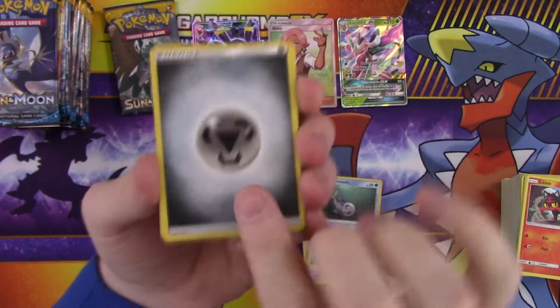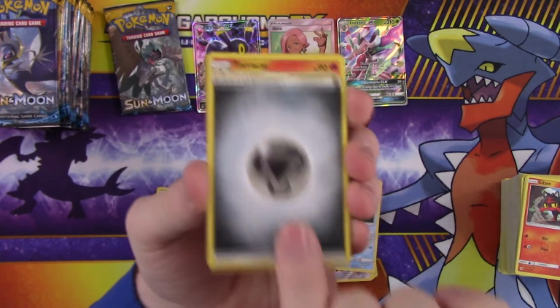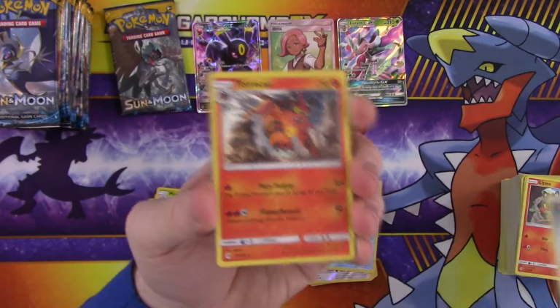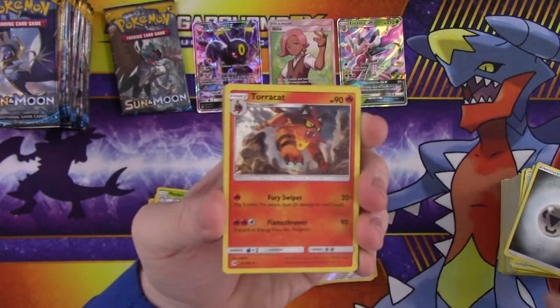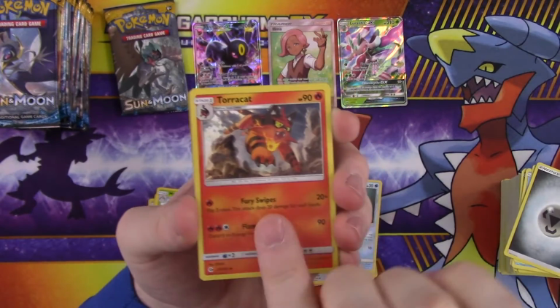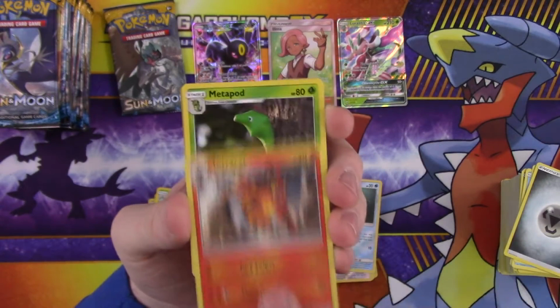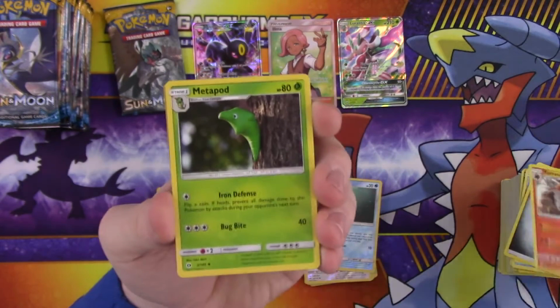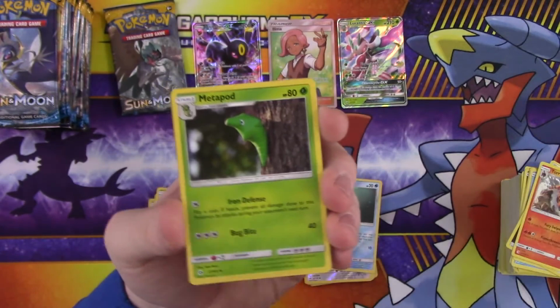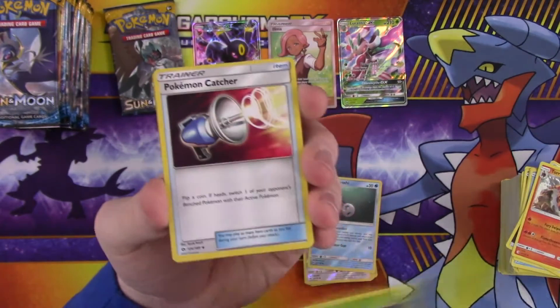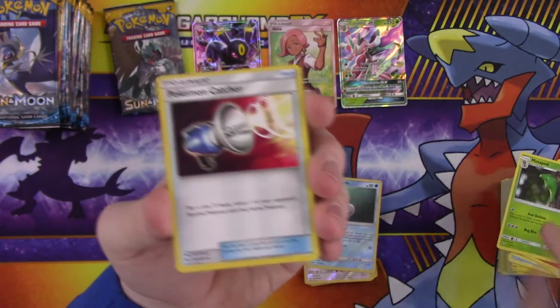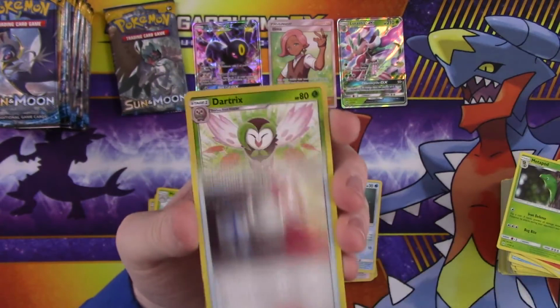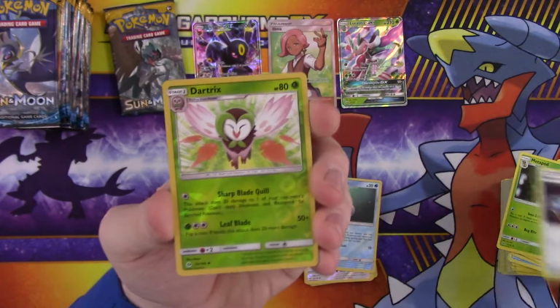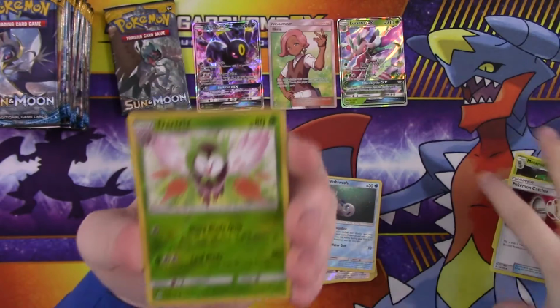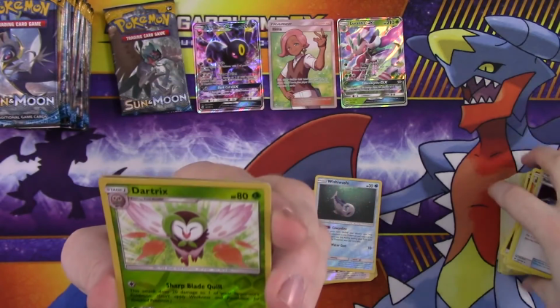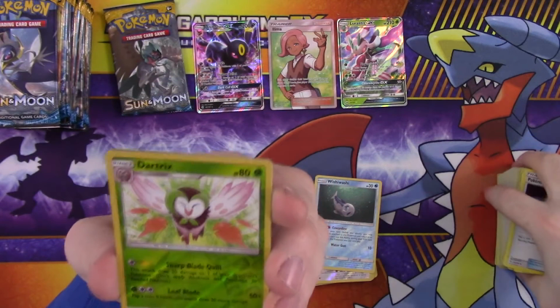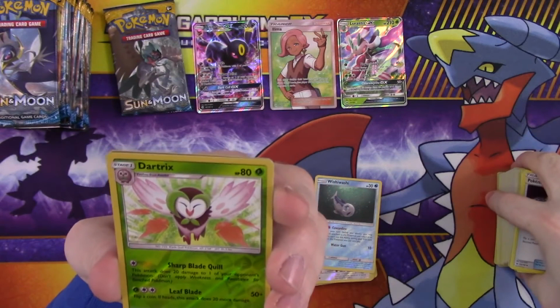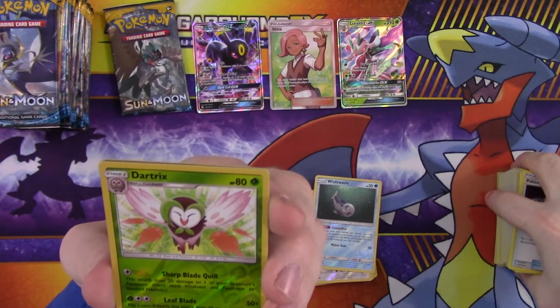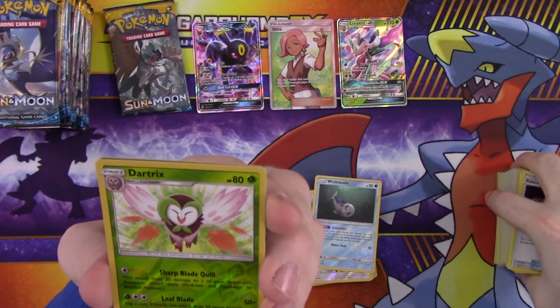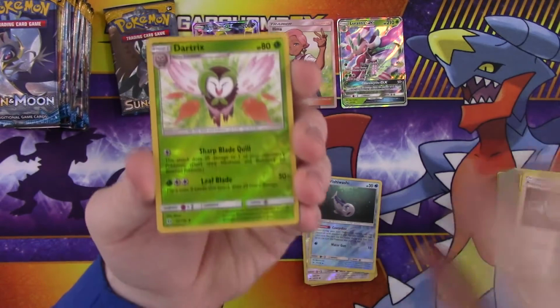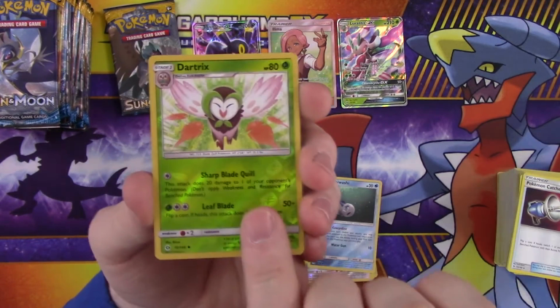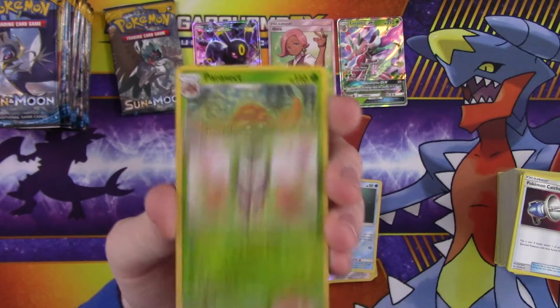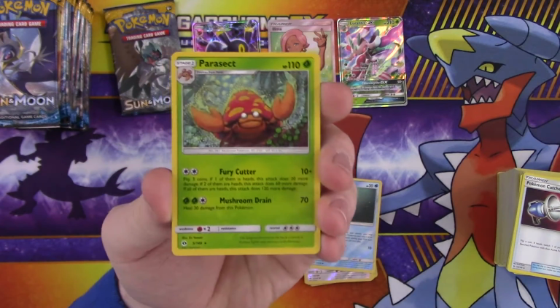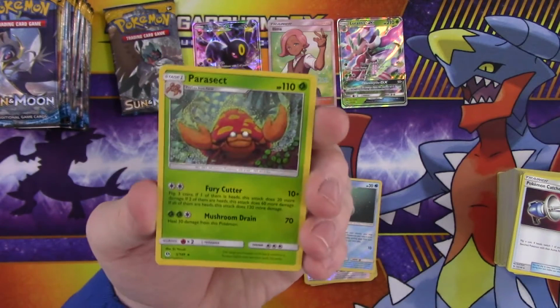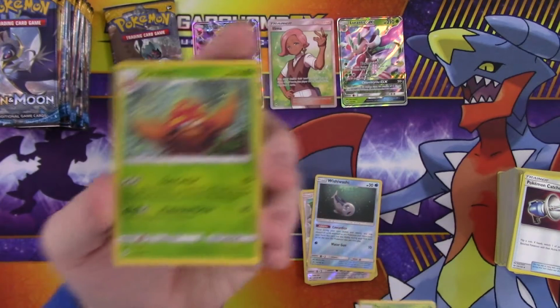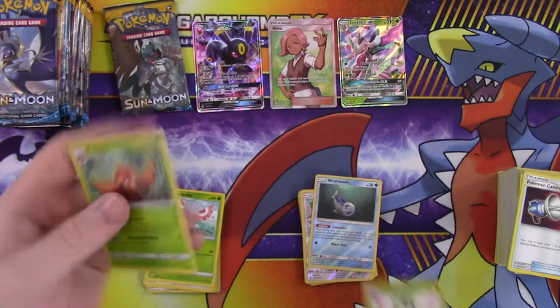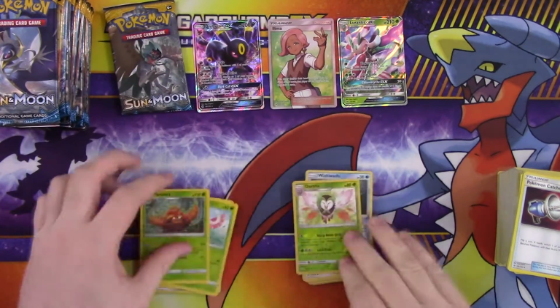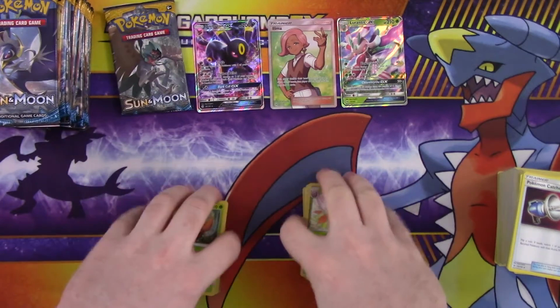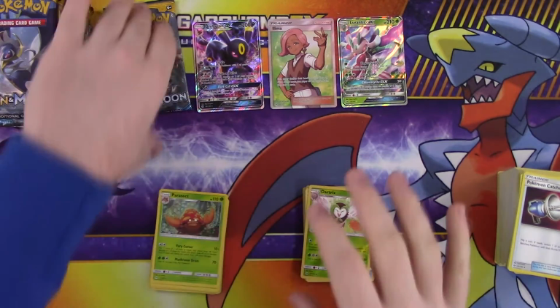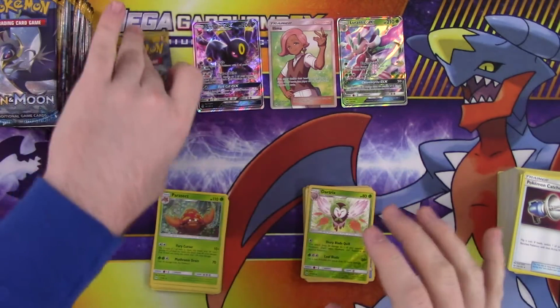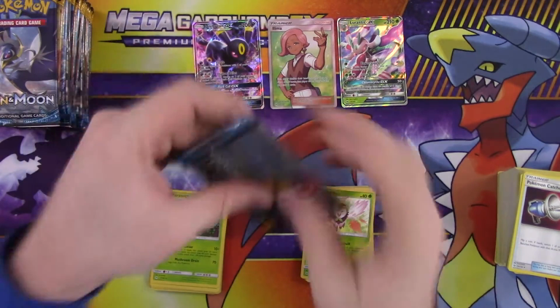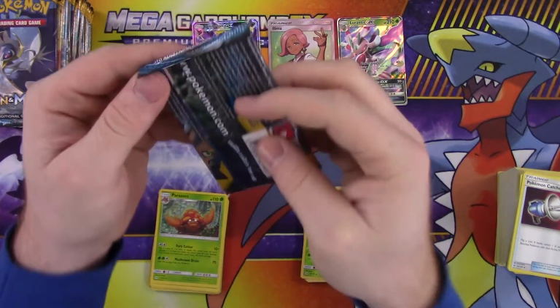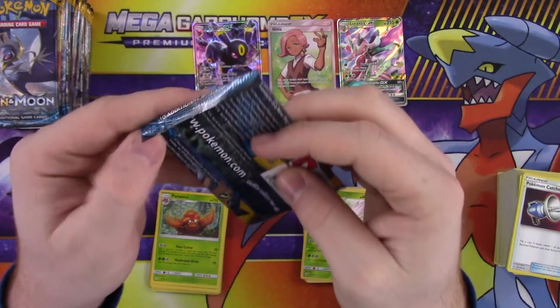Okay, so: energy in every pack, Torracat, Metapod, Pokemon Catcher, reverse is Dartrix, and a rare is a Parasect — probably the most common rare that's ever been around.